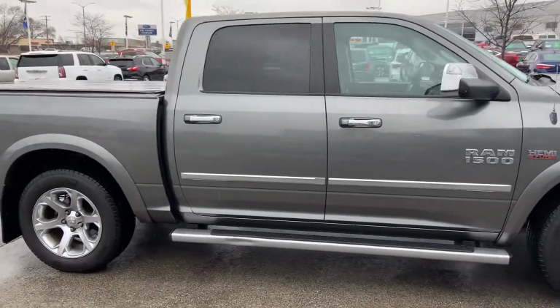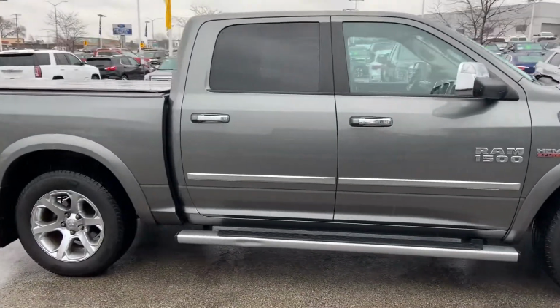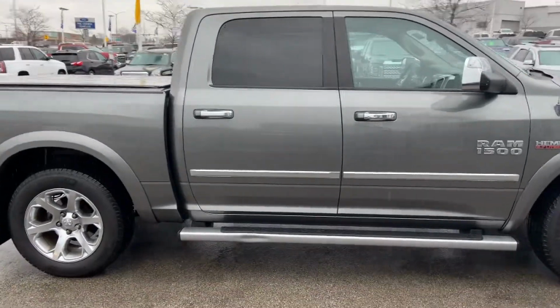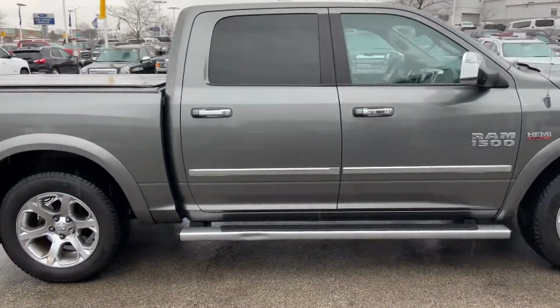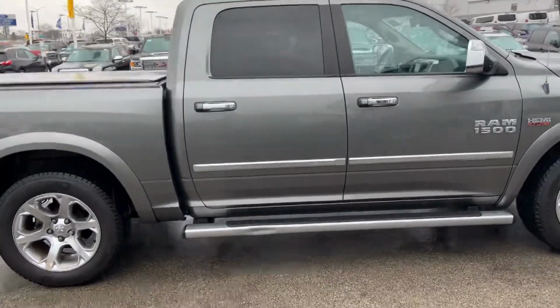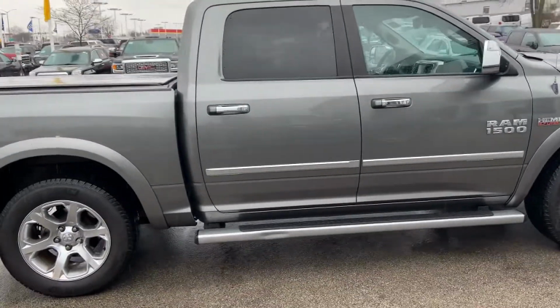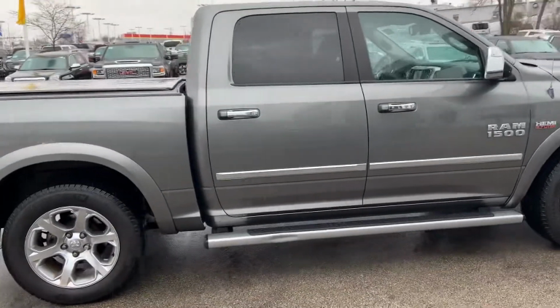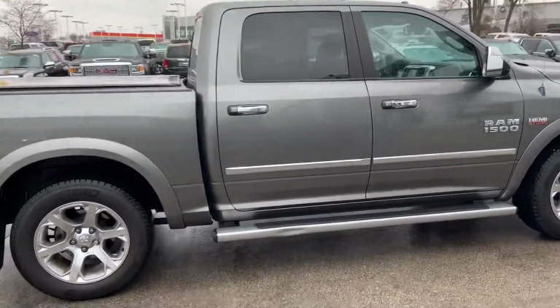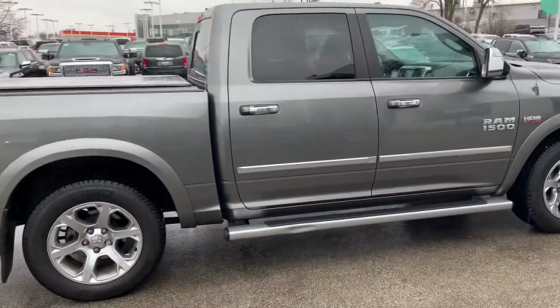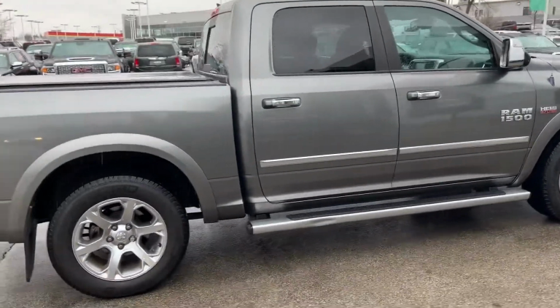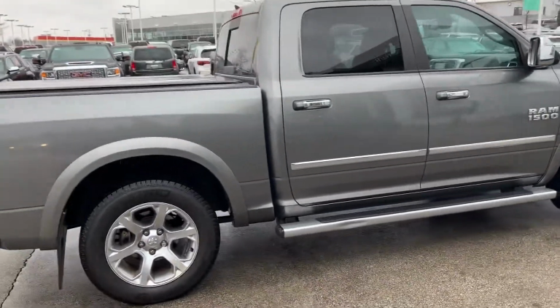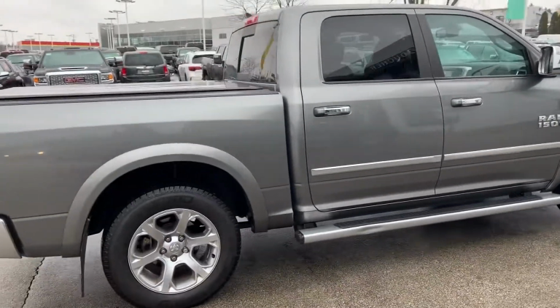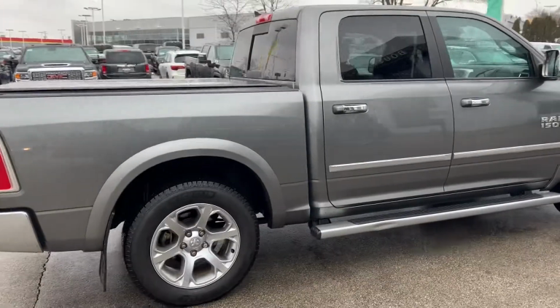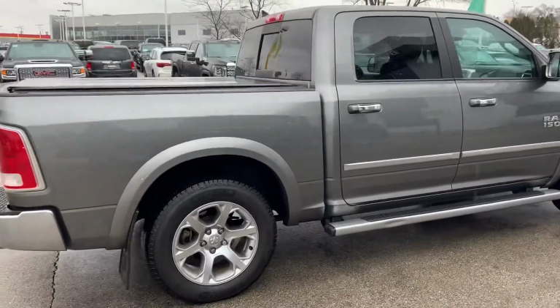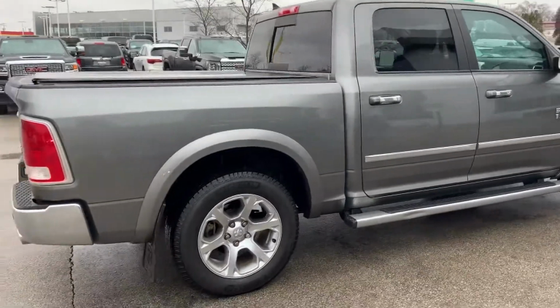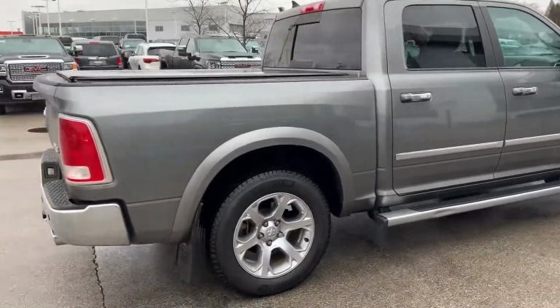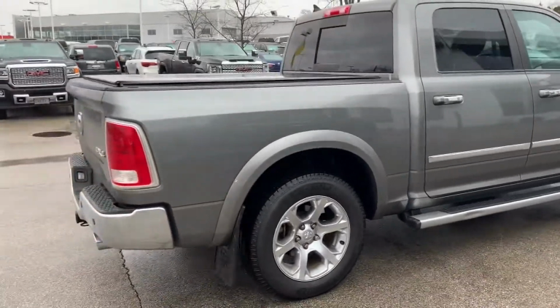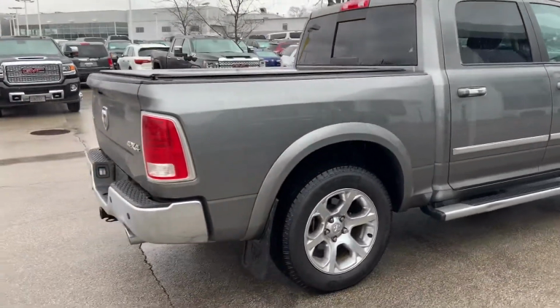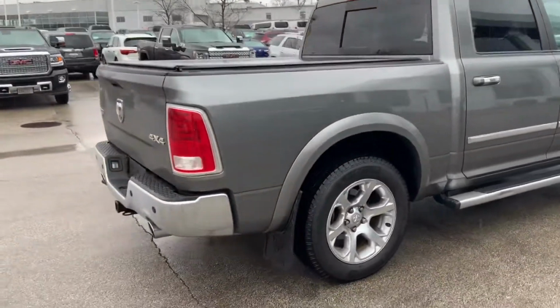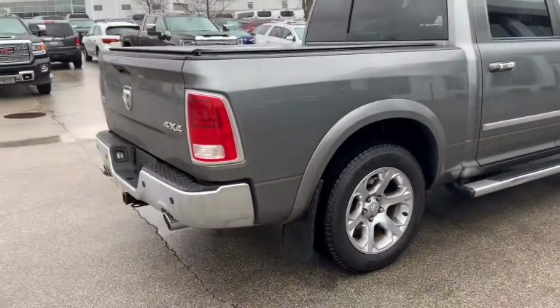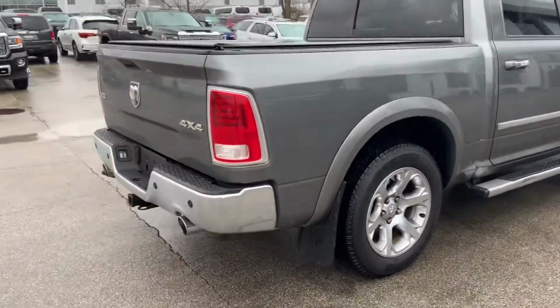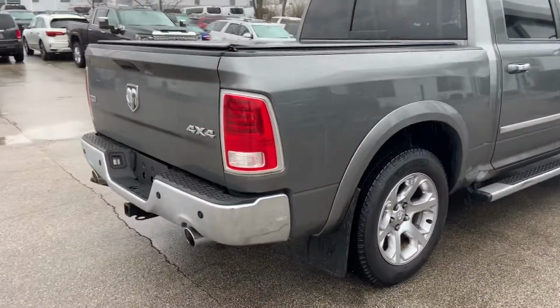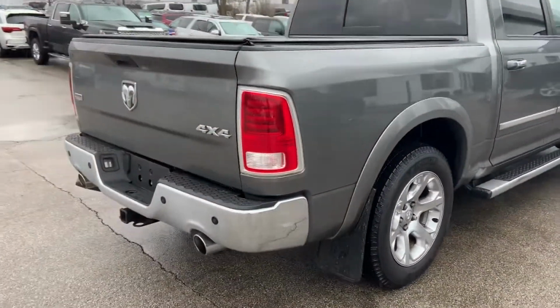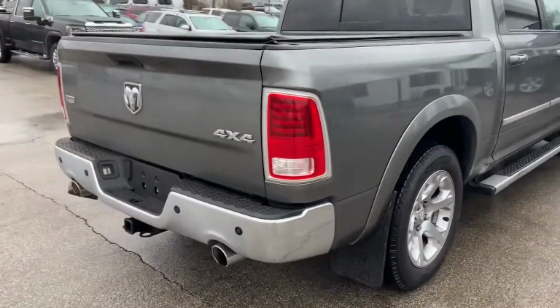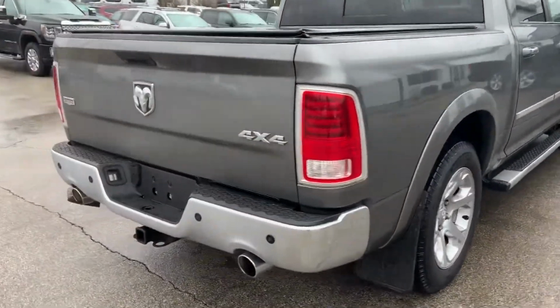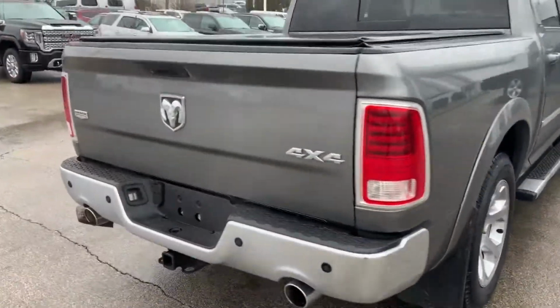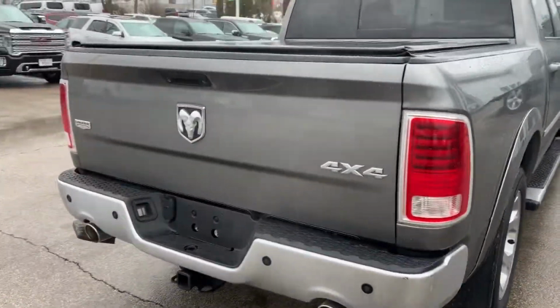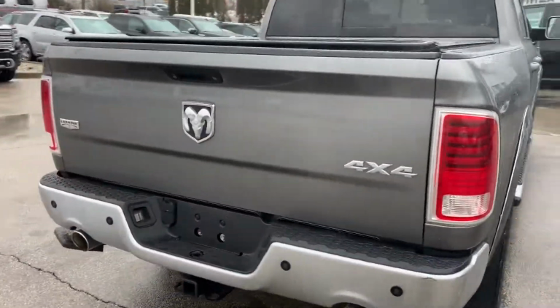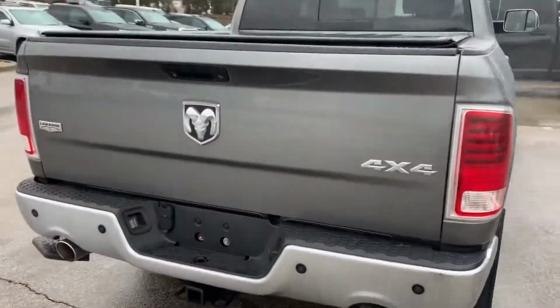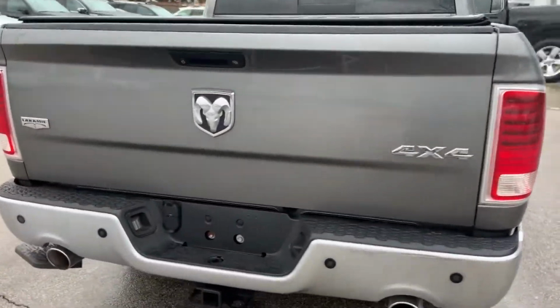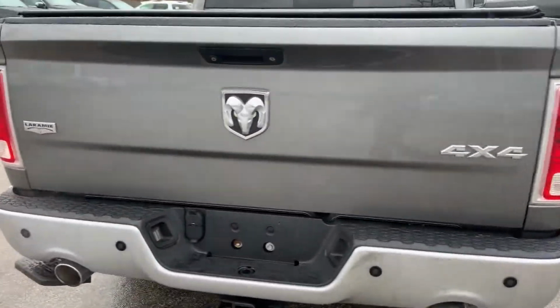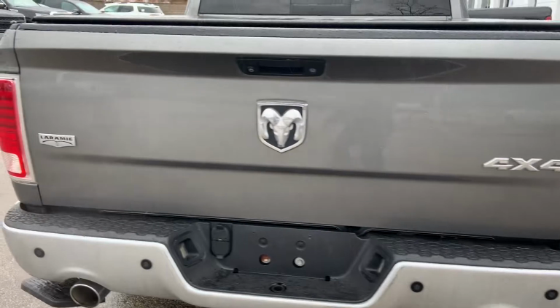The vehicle comes equipped with heated and ventilated seats, a heated steering wheel, push button start, rear parking assist, and a backup camera.